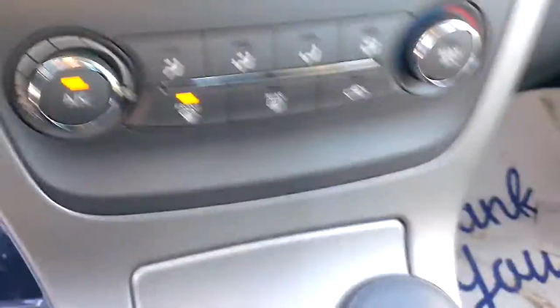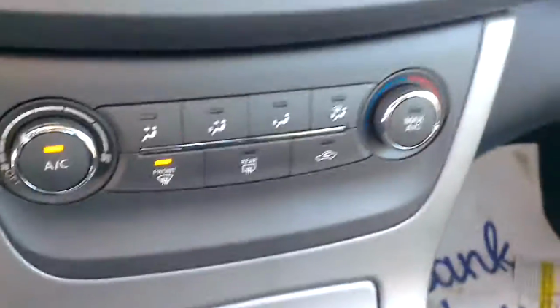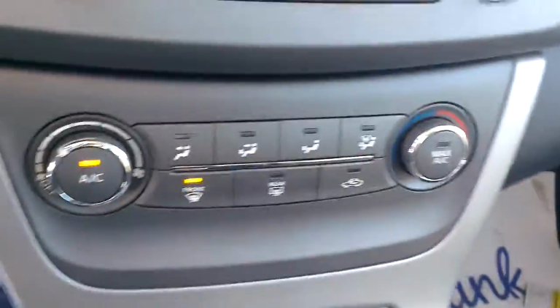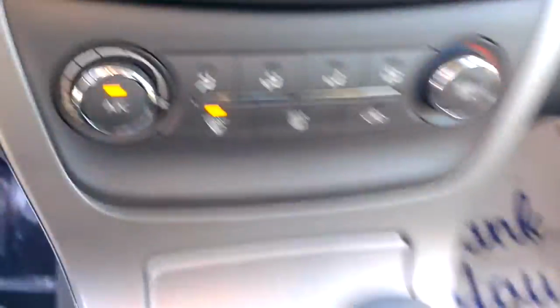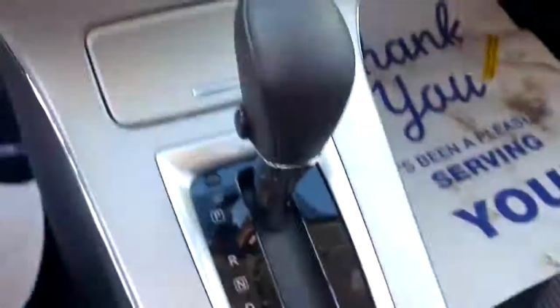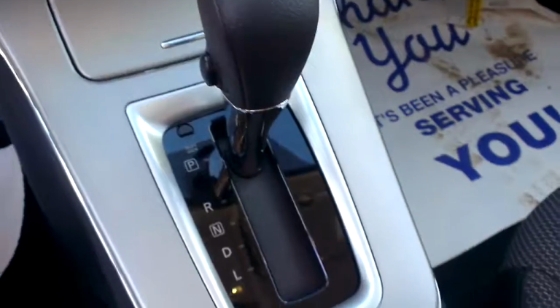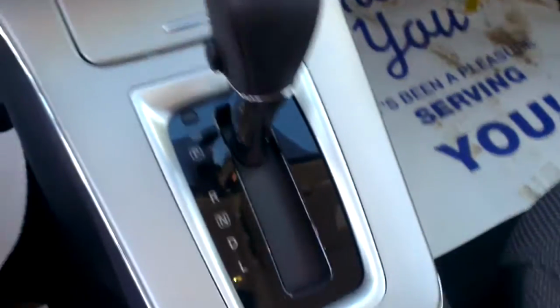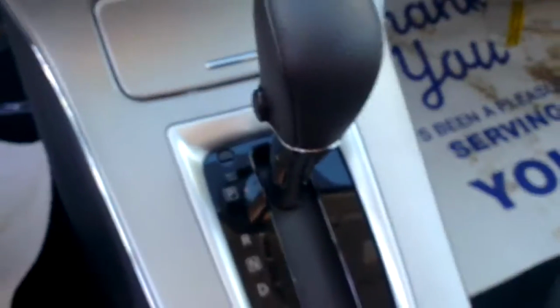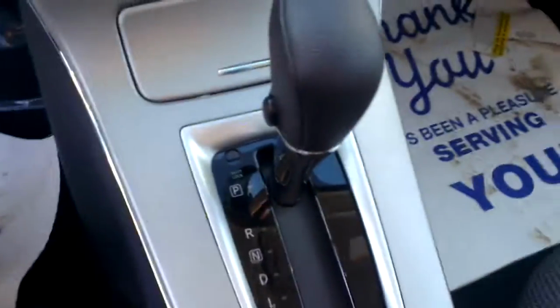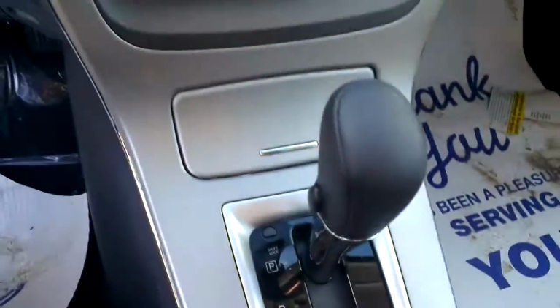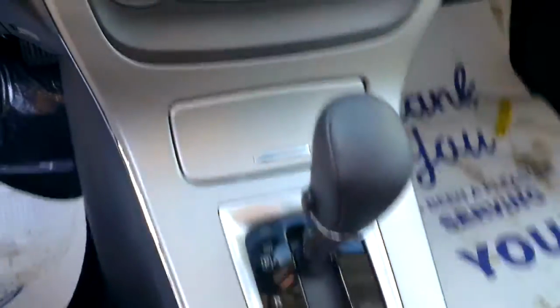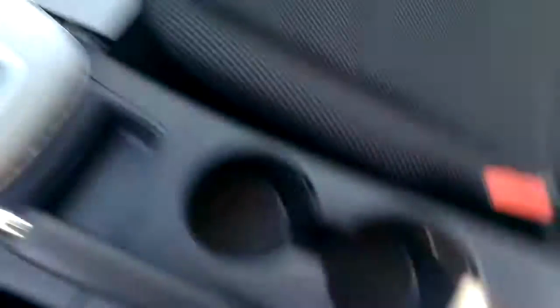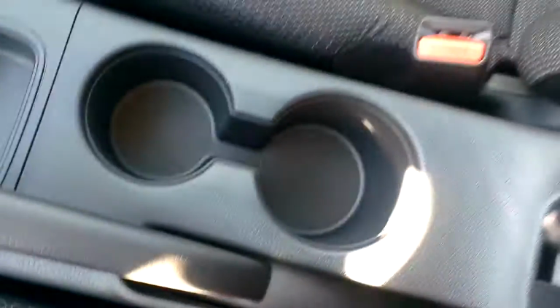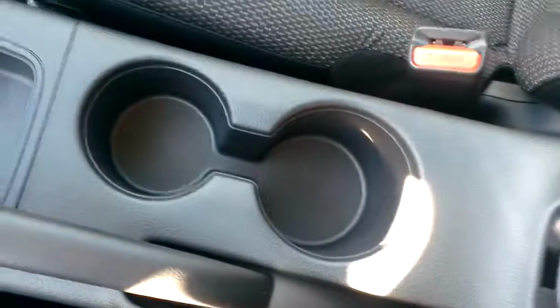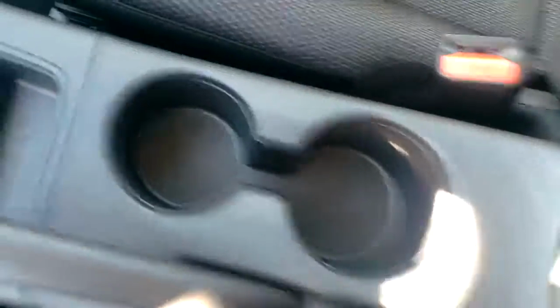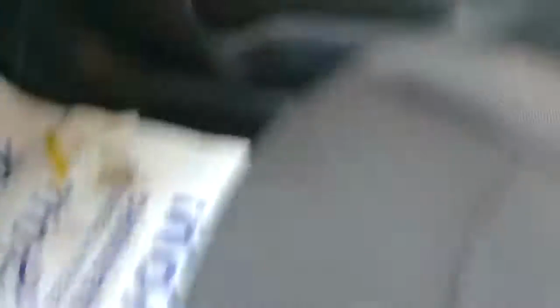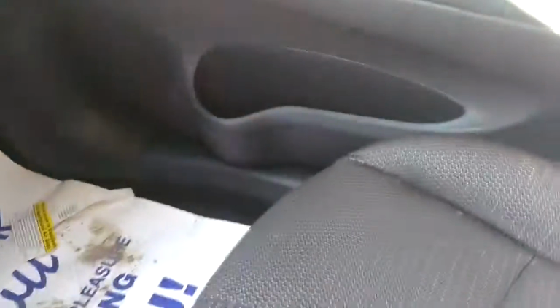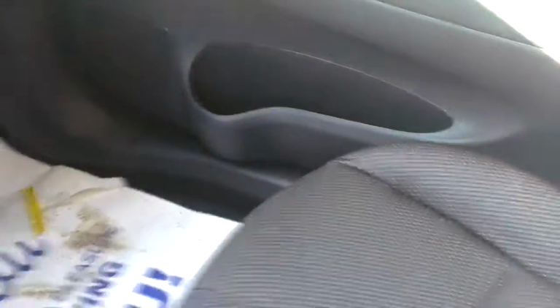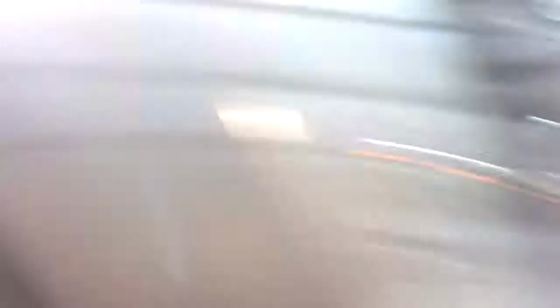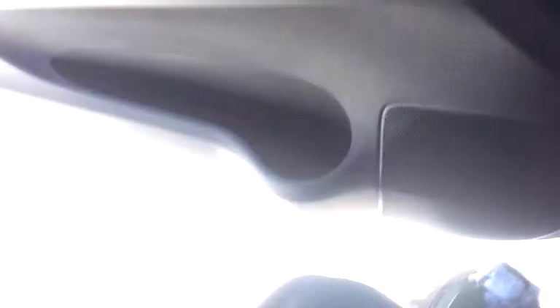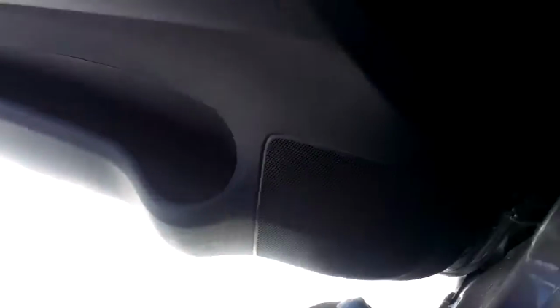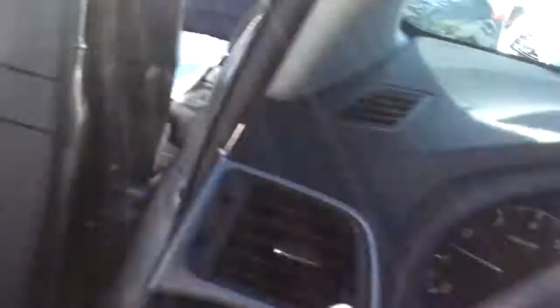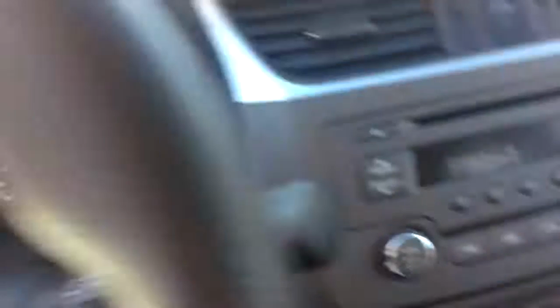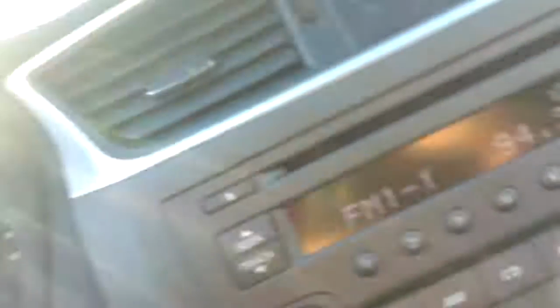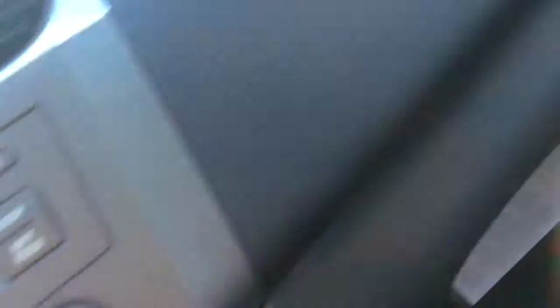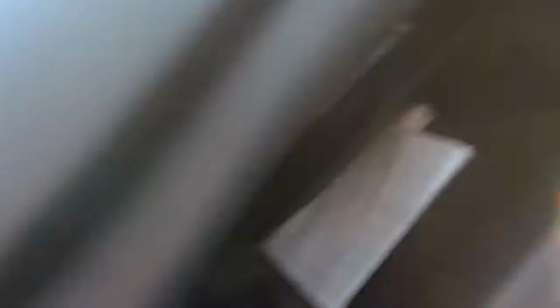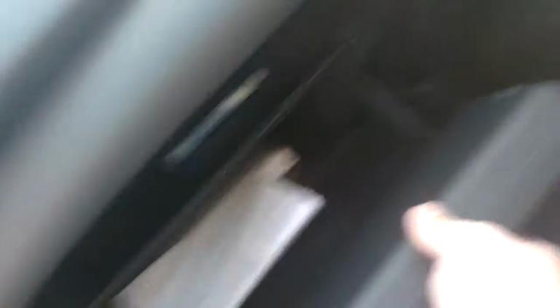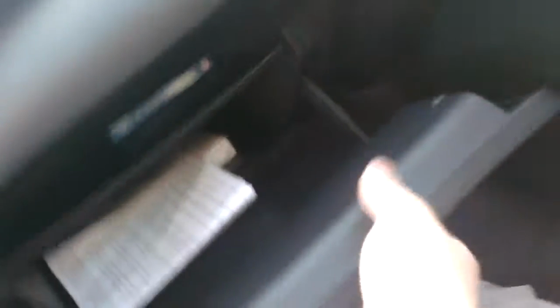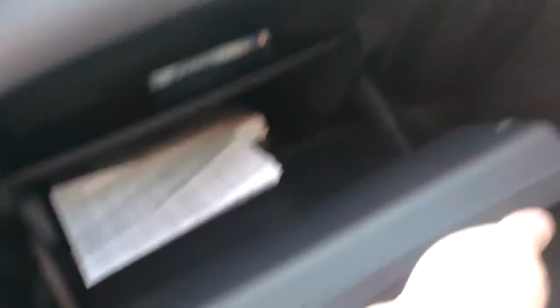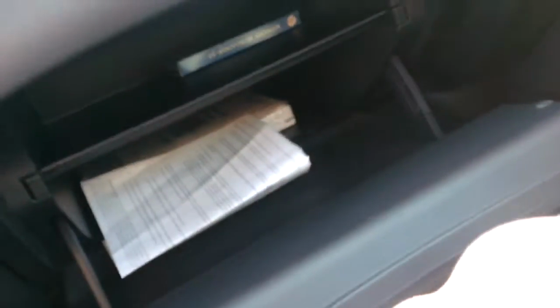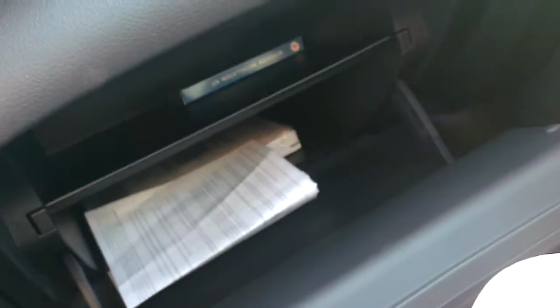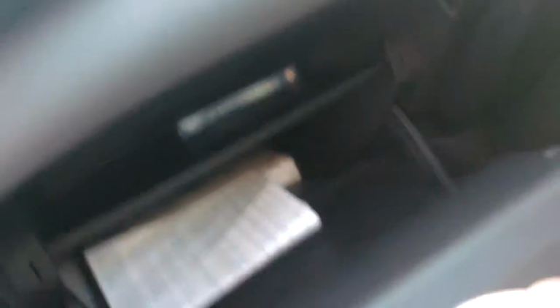We do have our air conditioning and heat. Automatic CVT transmission. Two cupholders here, bottle holder over there, bottle holder over there. And a pretty decently sized glove compartment.